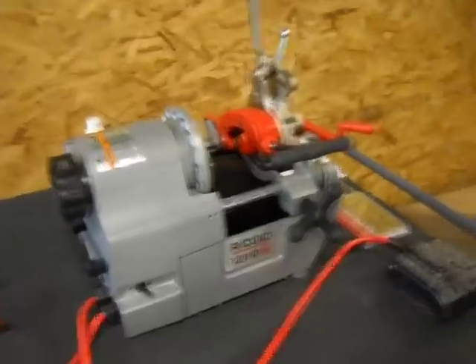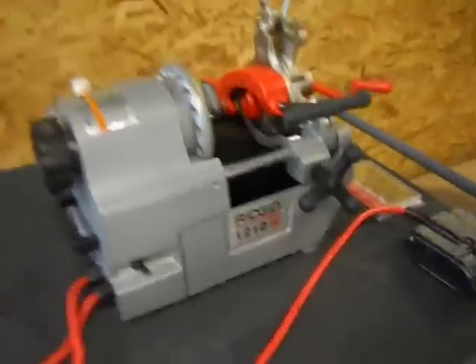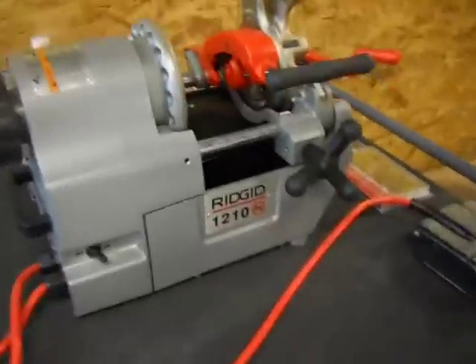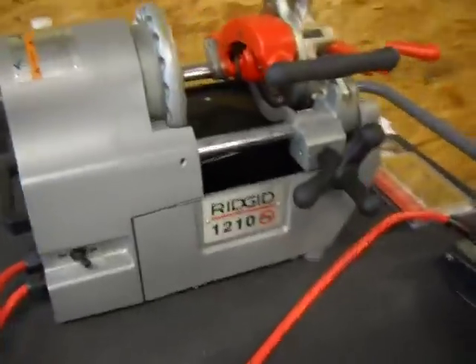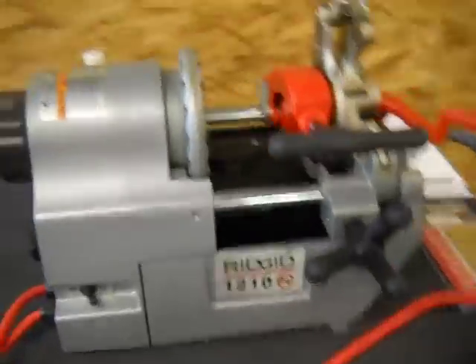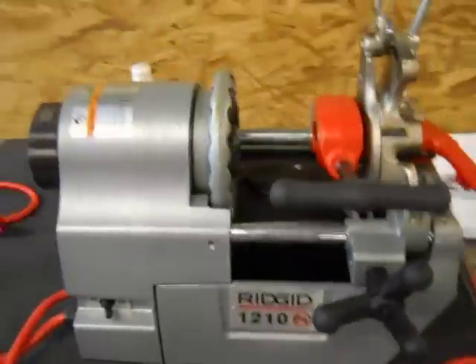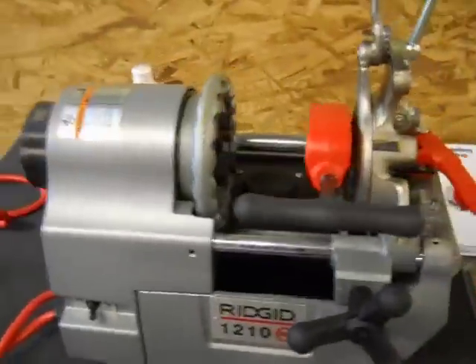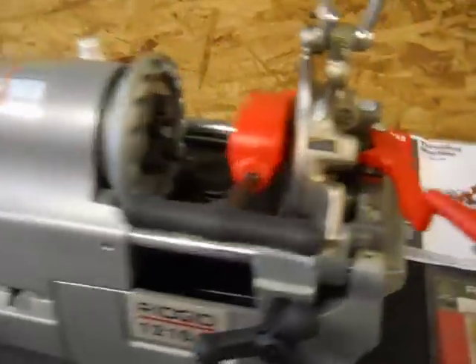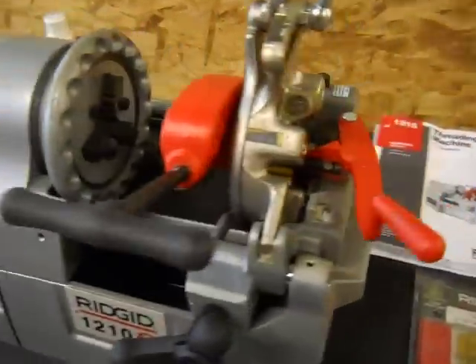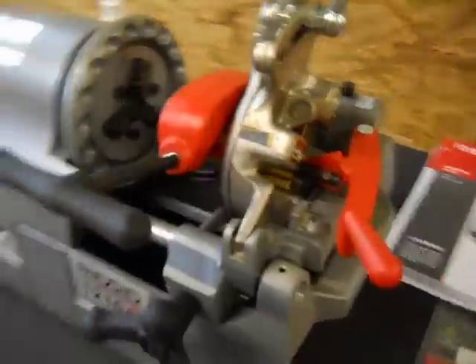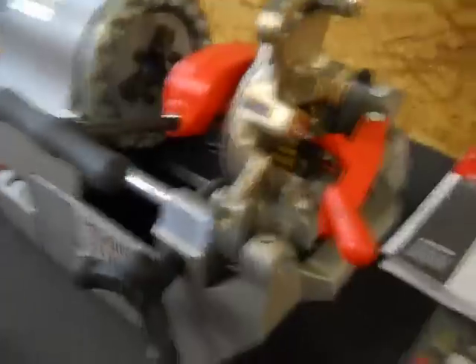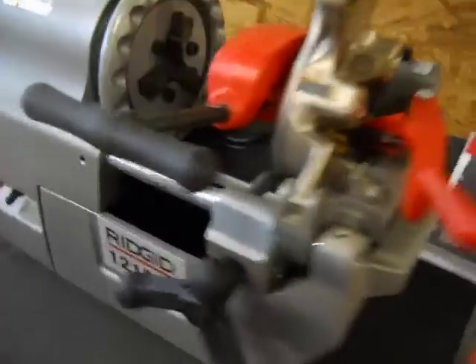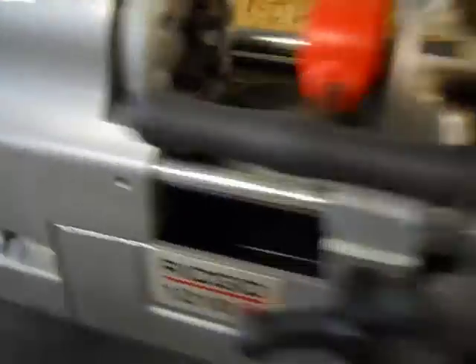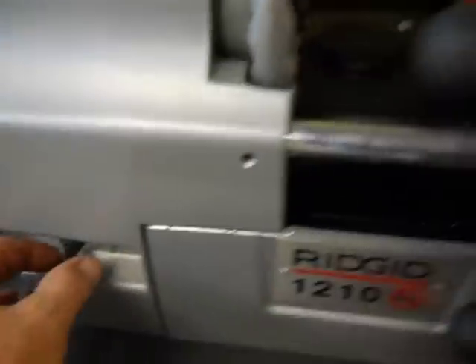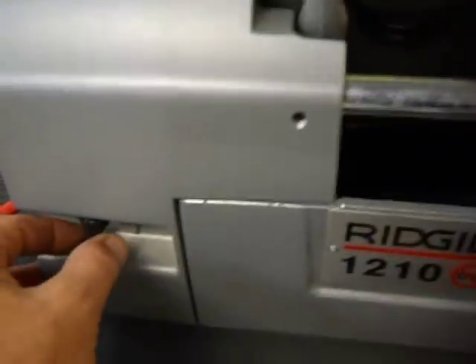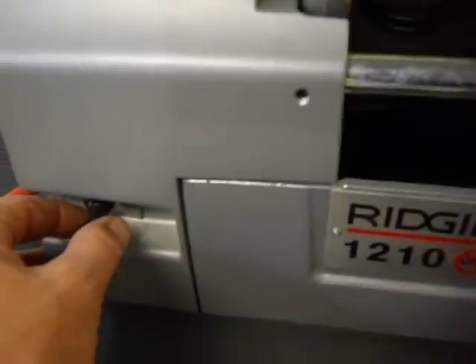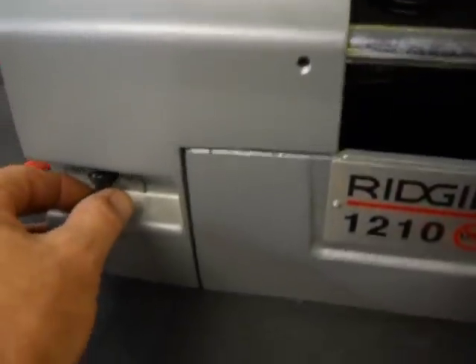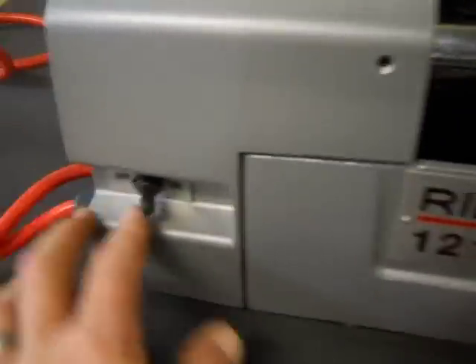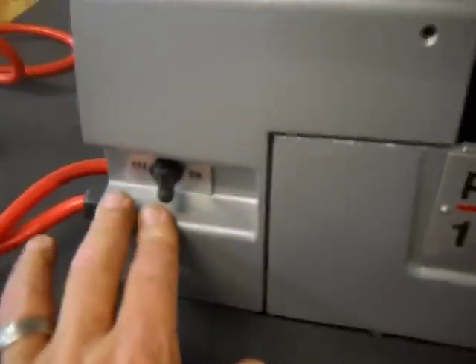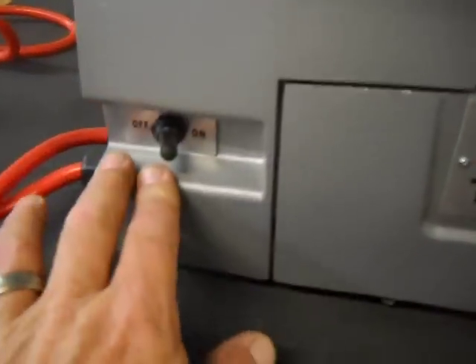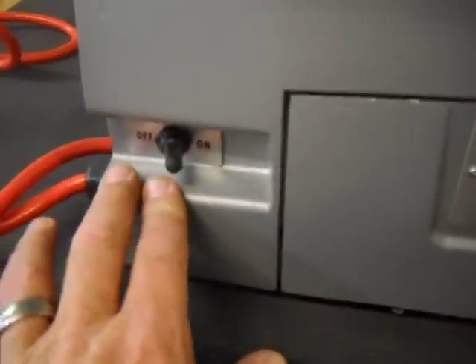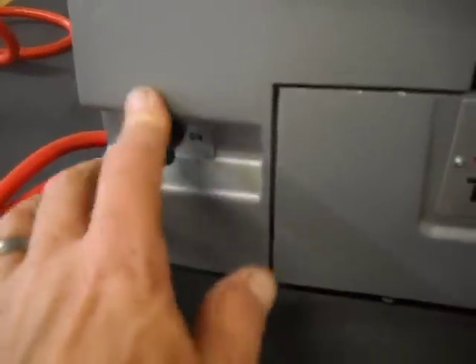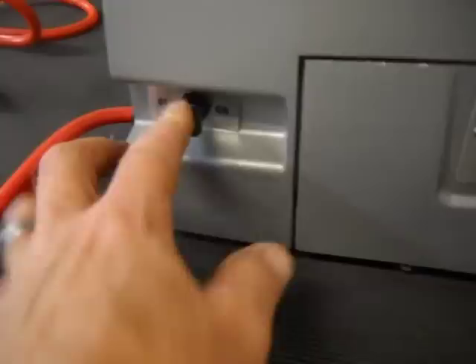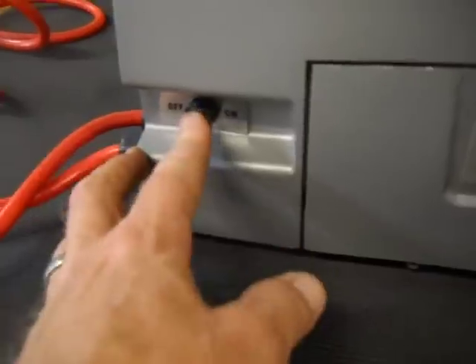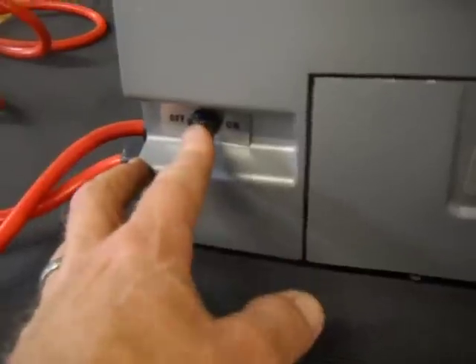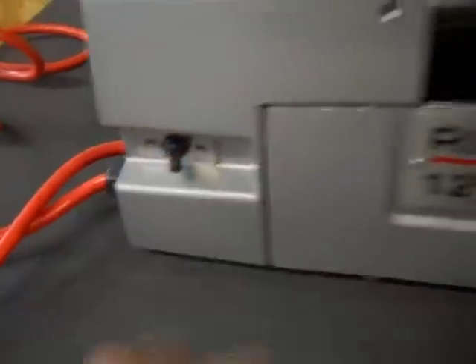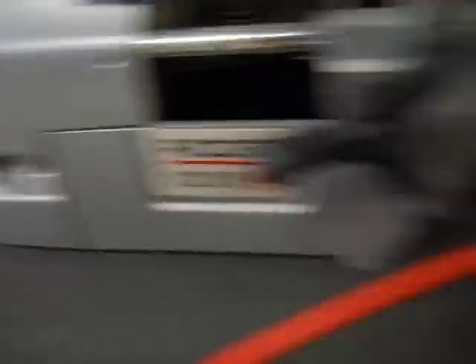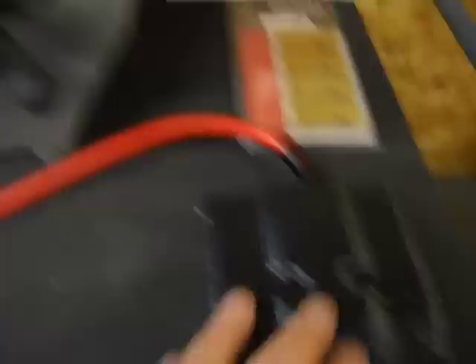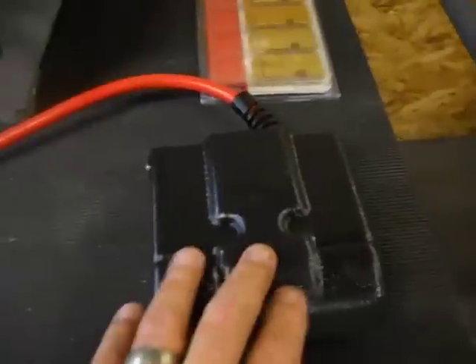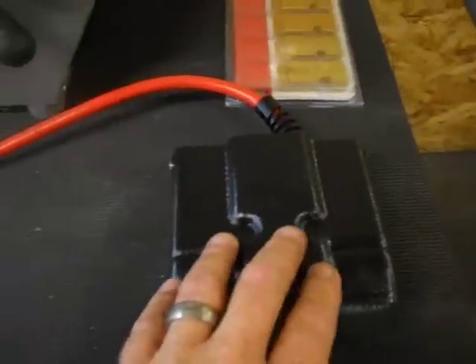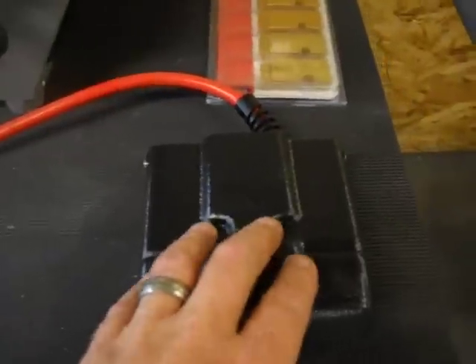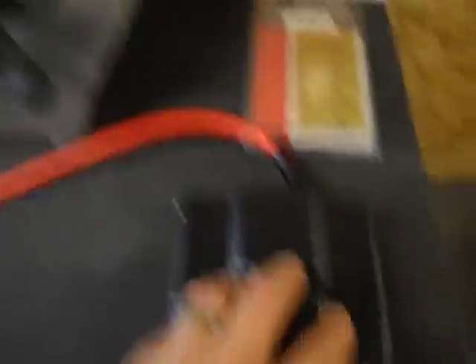Here we have a rigid pipe threading machine. We have it powered up so you can watch it run. Turn the on switch off. Here's the foot pedal.